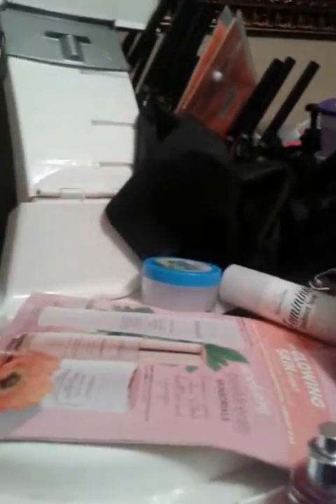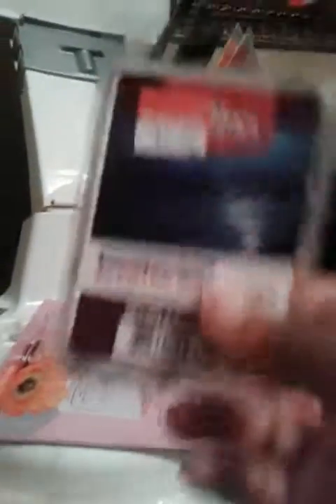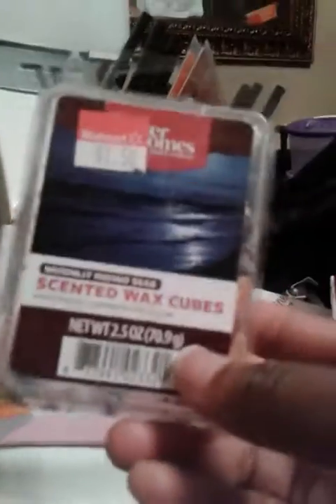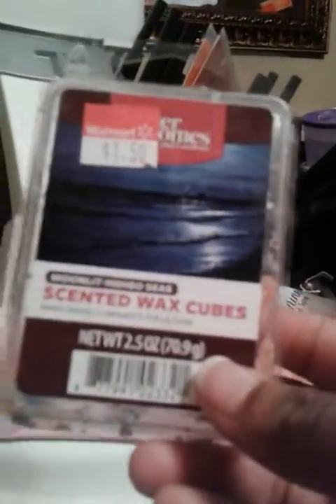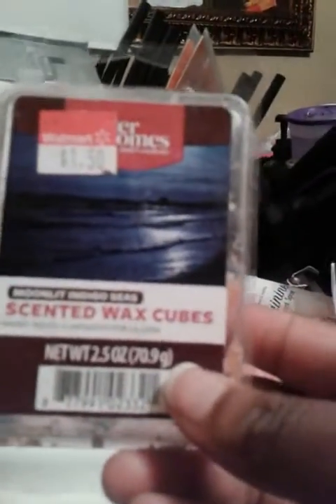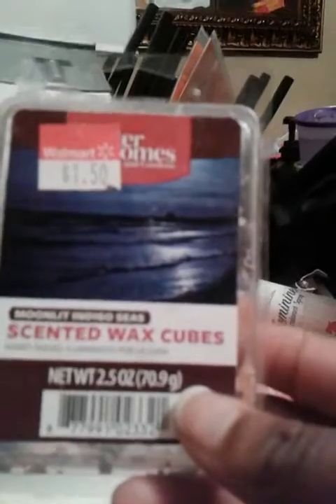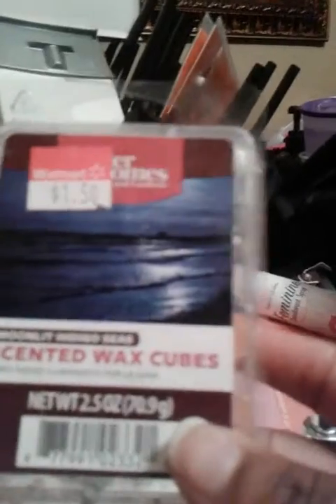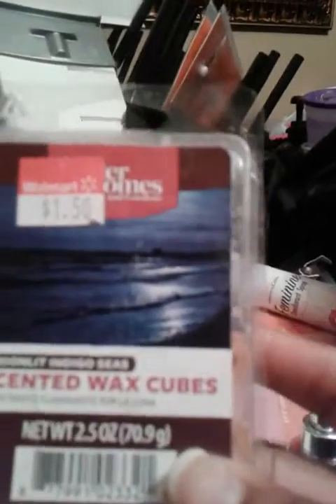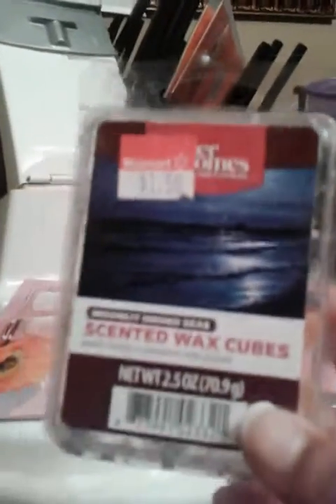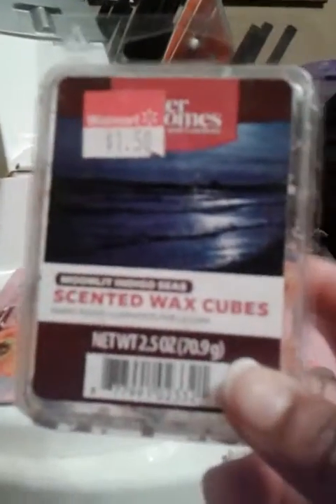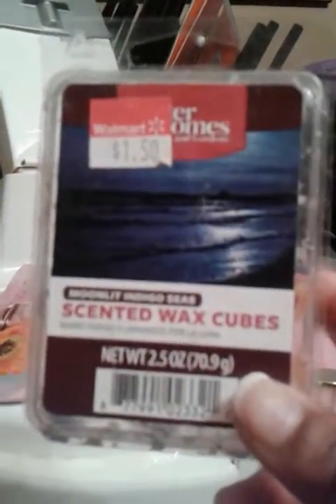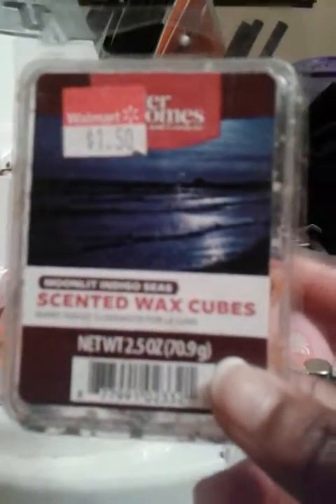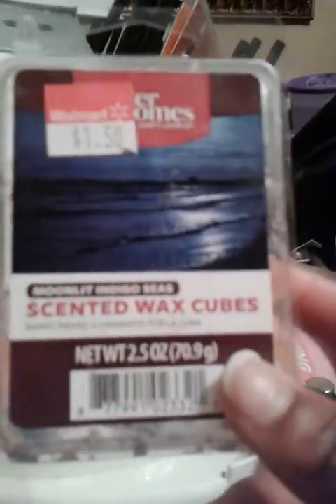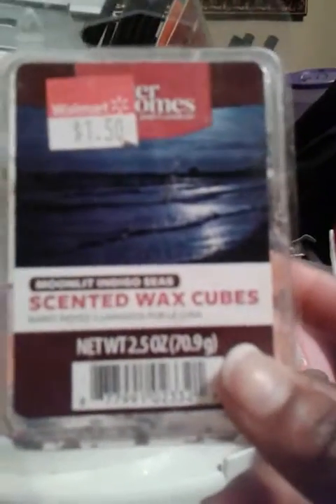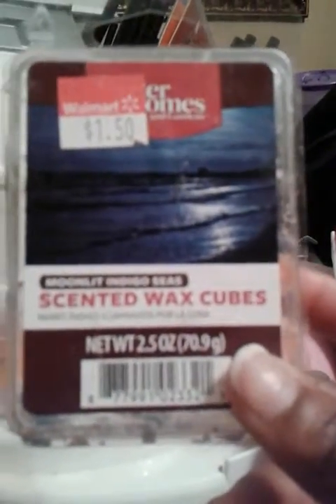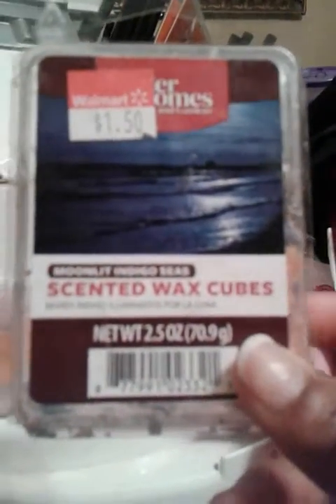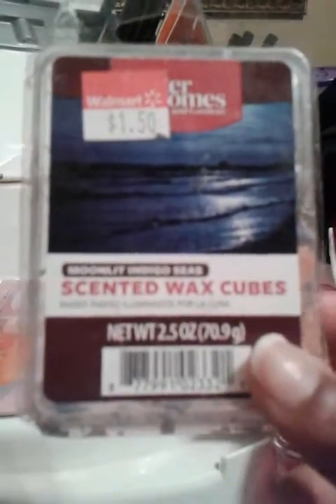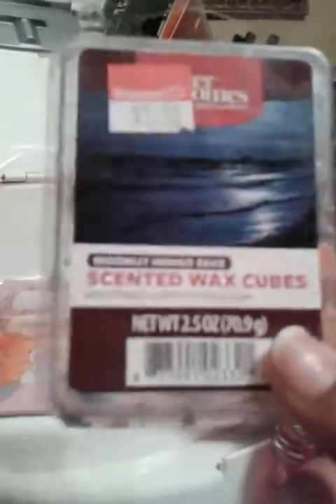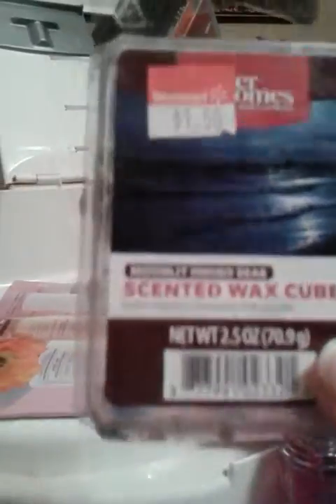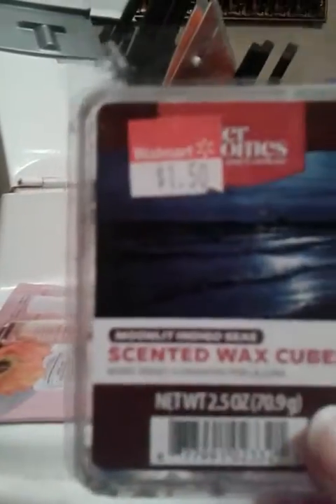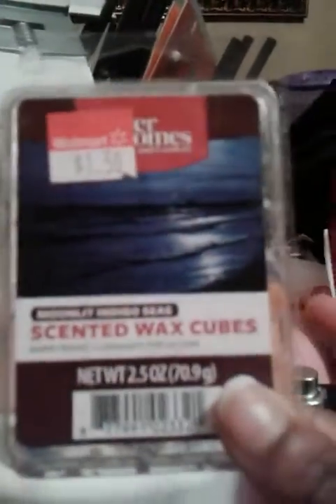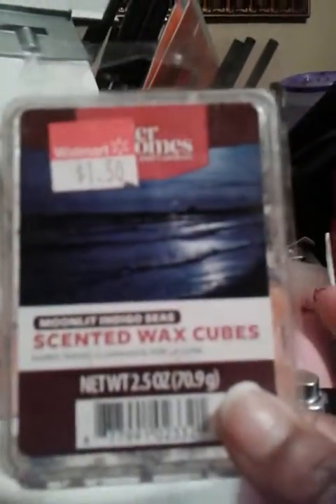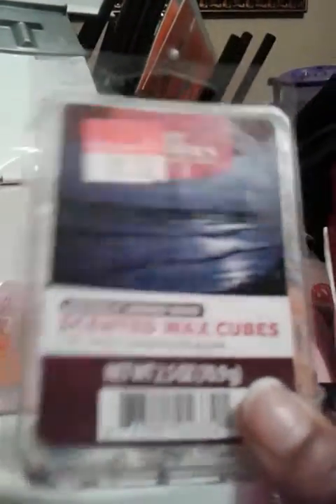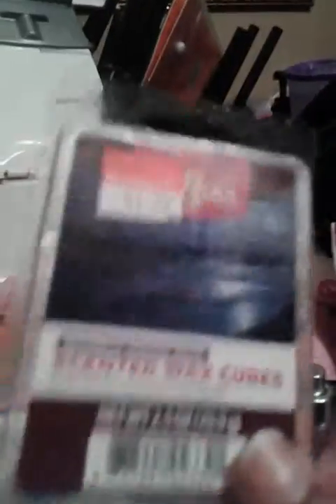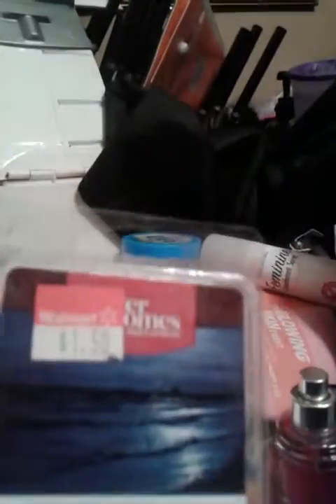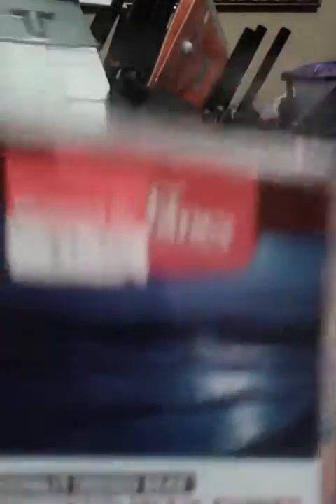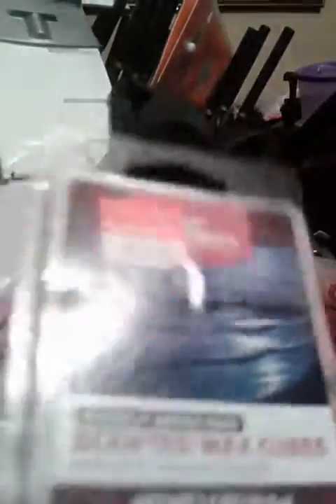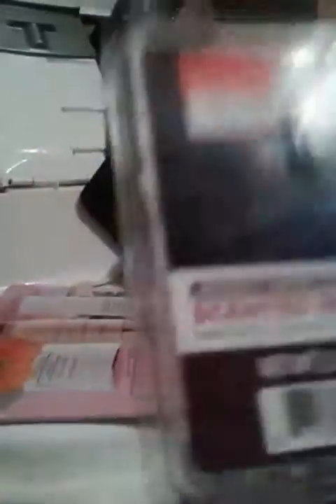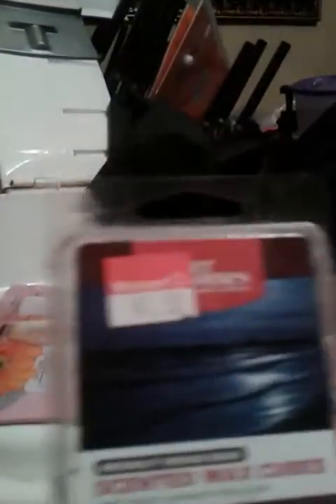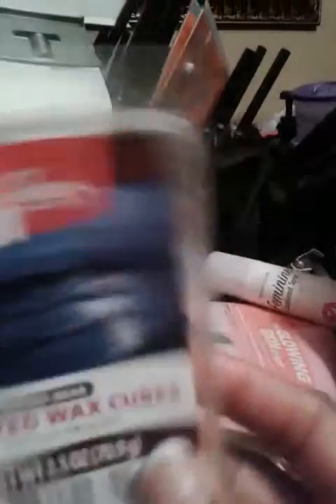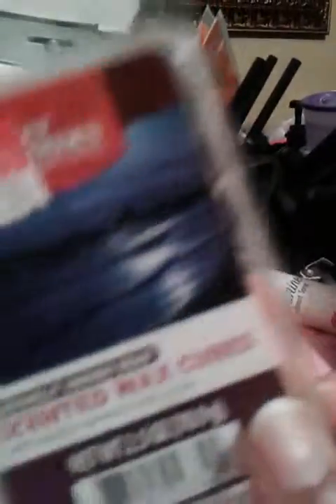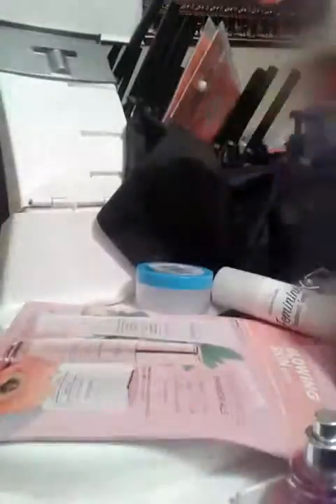Next were these scented wax cubes. I do burn them daily. This is one of my favorite scents and I got it on sale at clearance, so I will definitely try to get more of these.